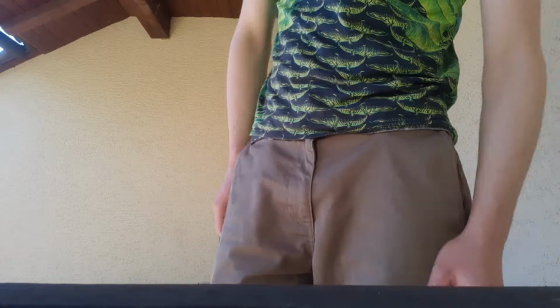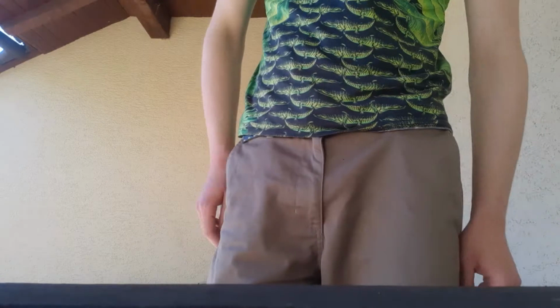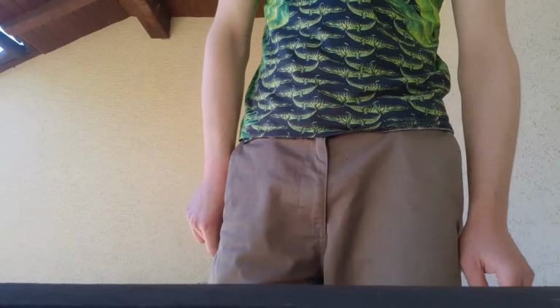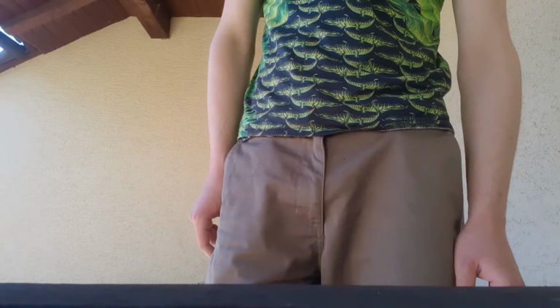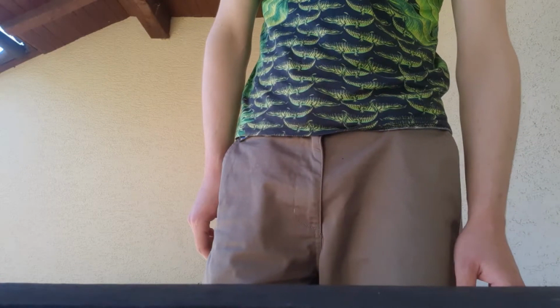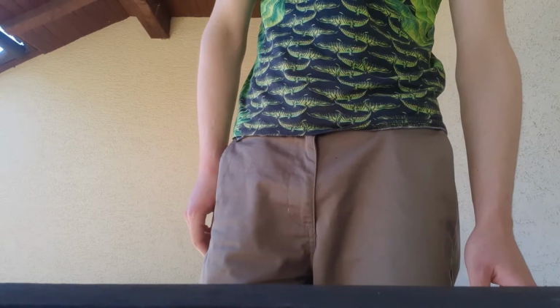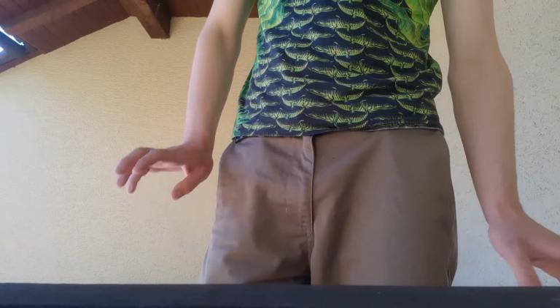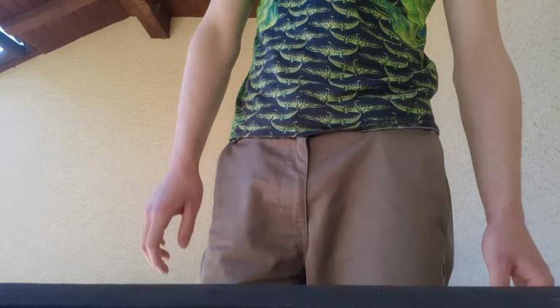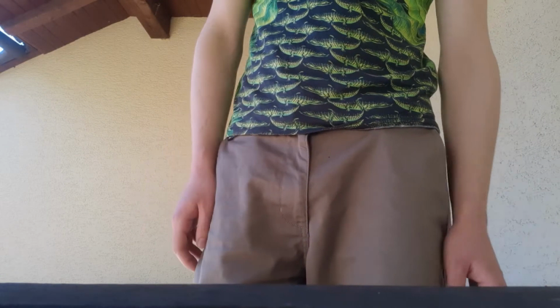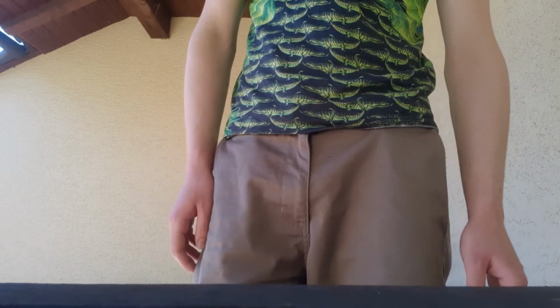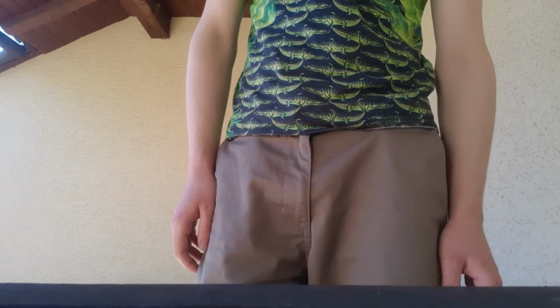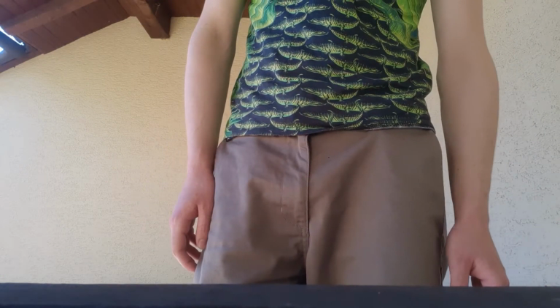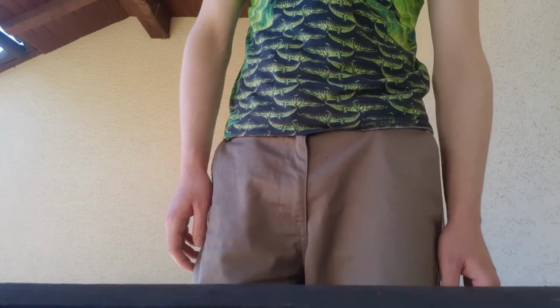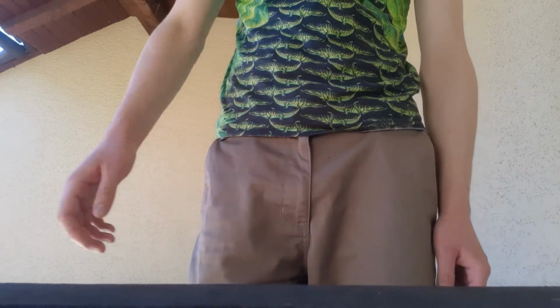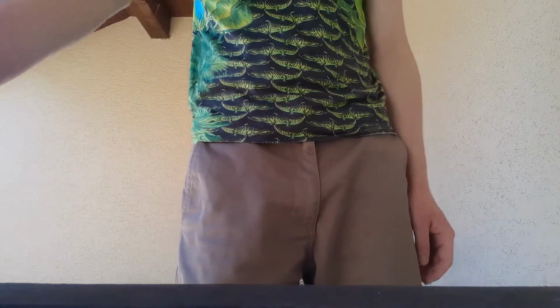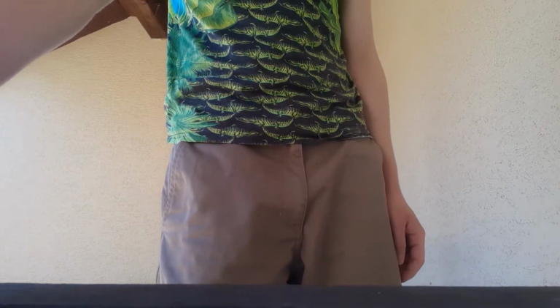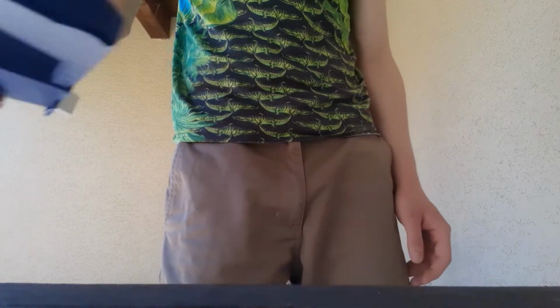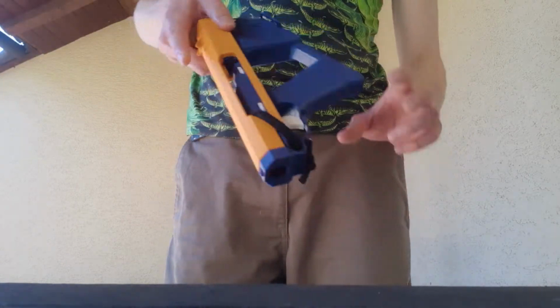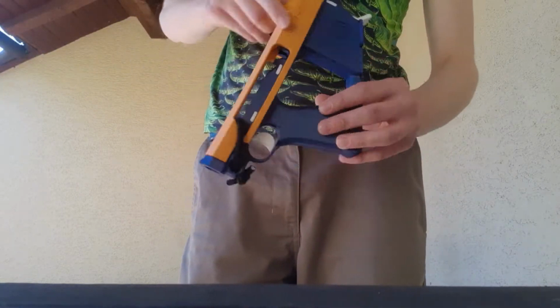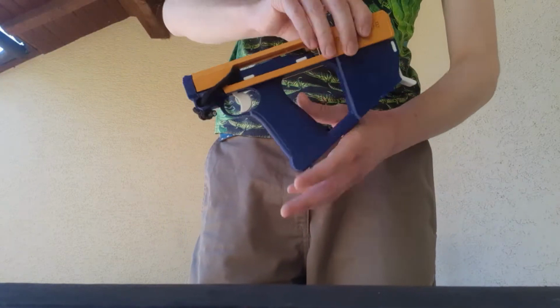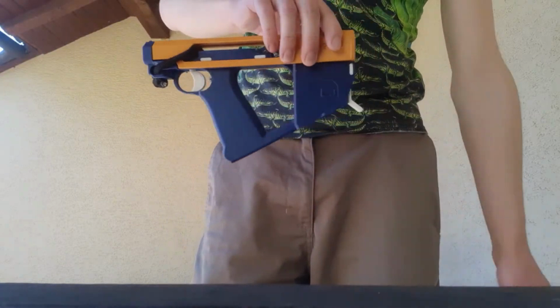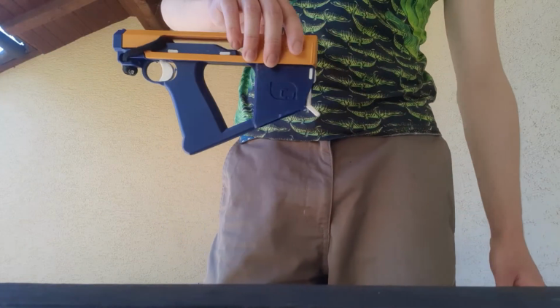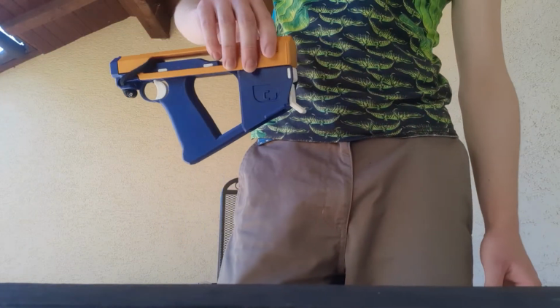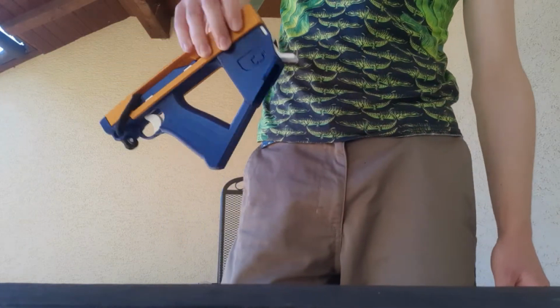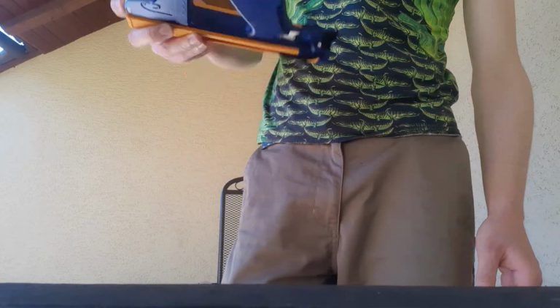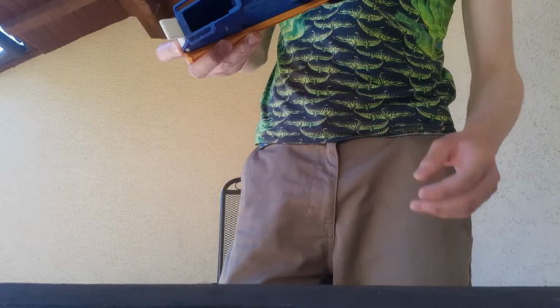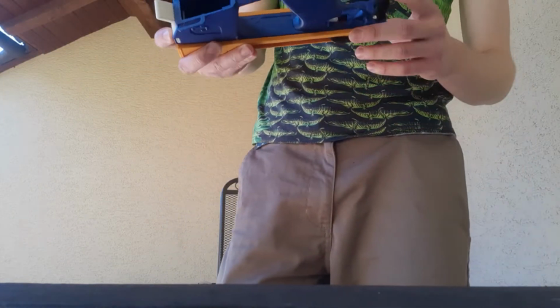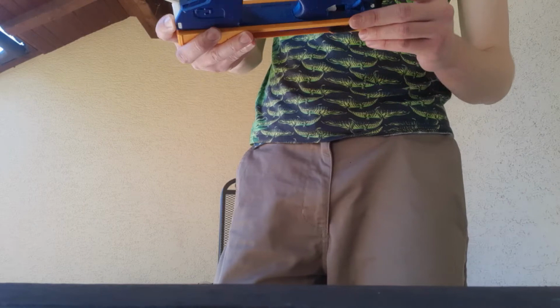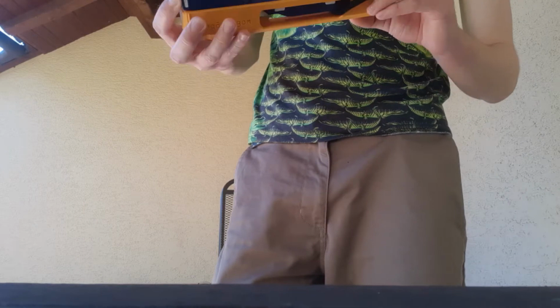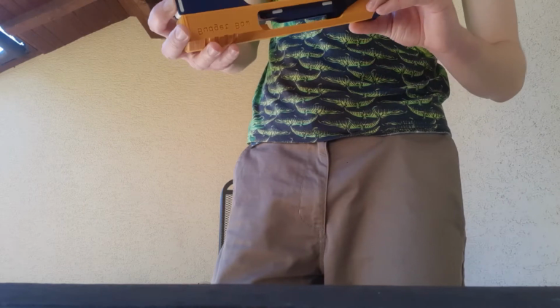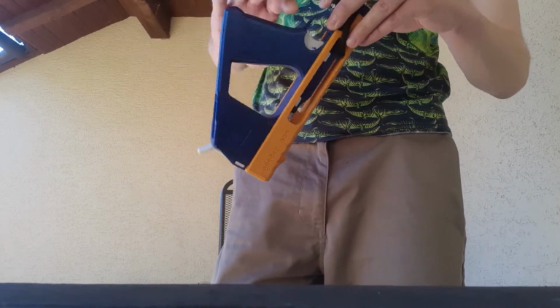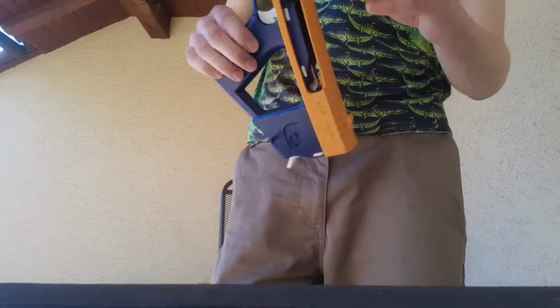Greetings! This is some sort of update and release video on the little stringer pistol I've made. You may remember this thing — I made a video on it quite some time ago at this point.